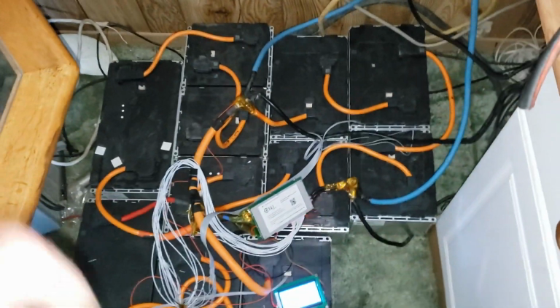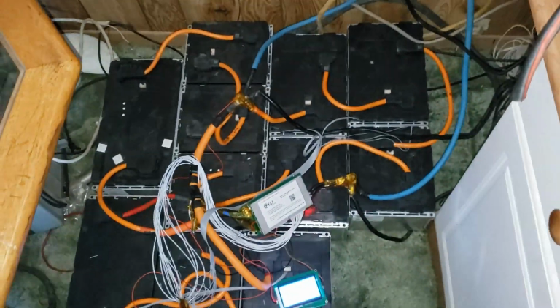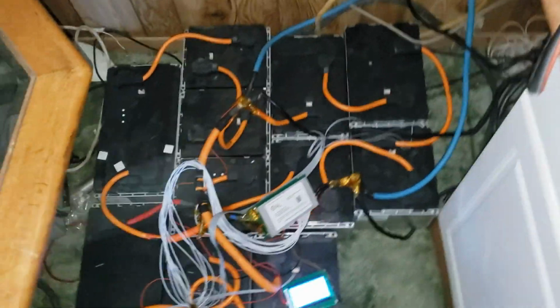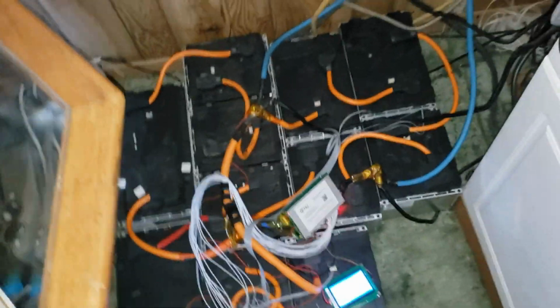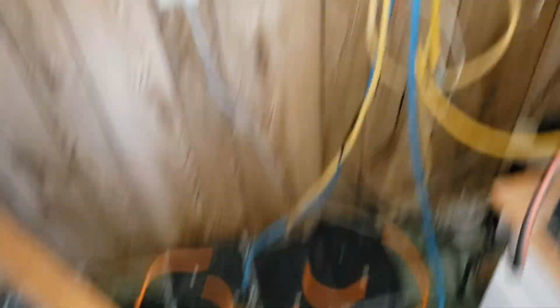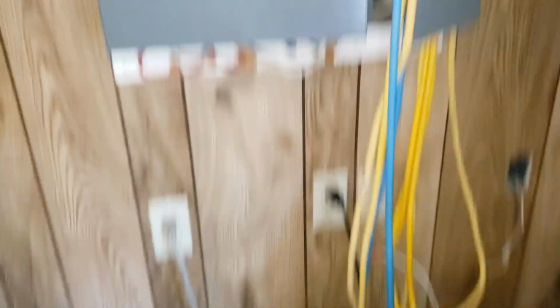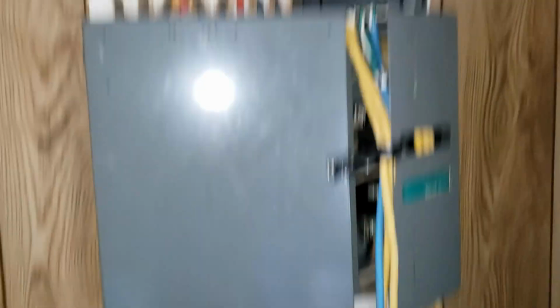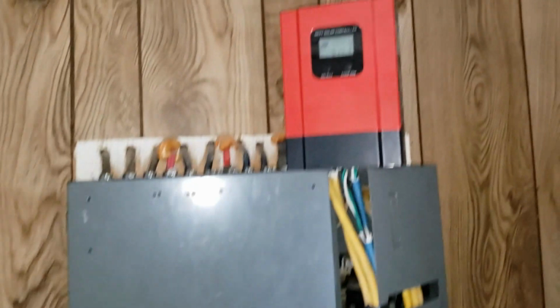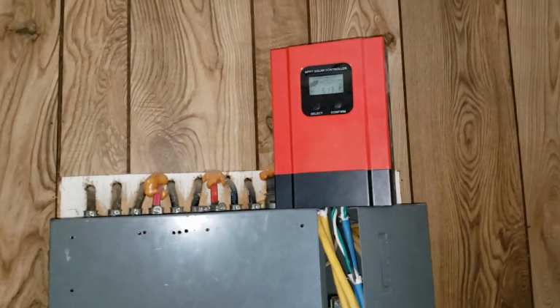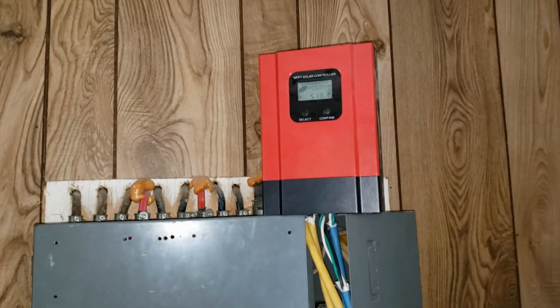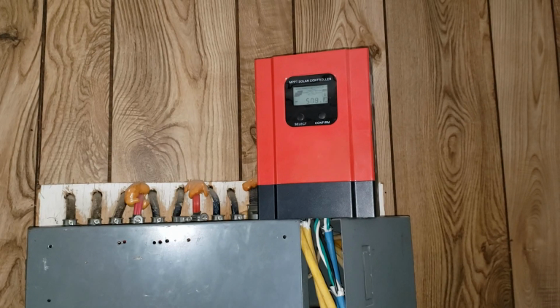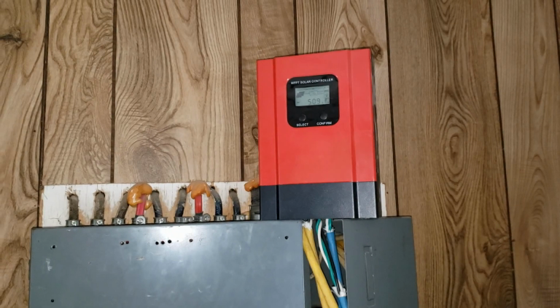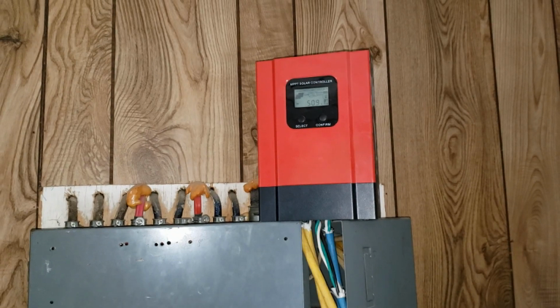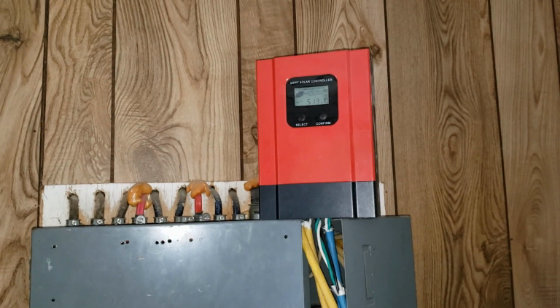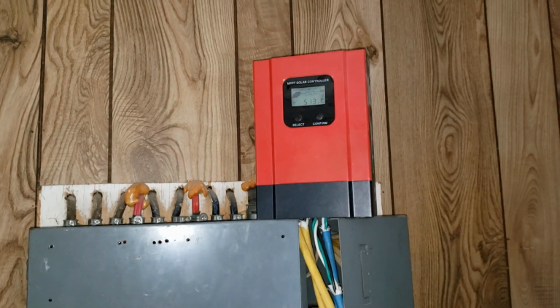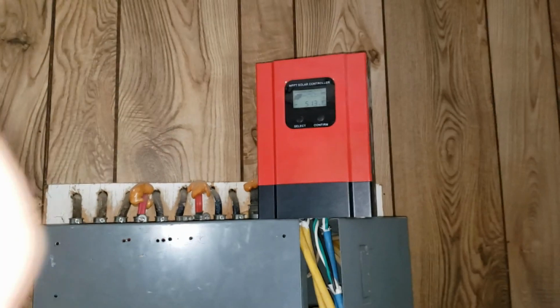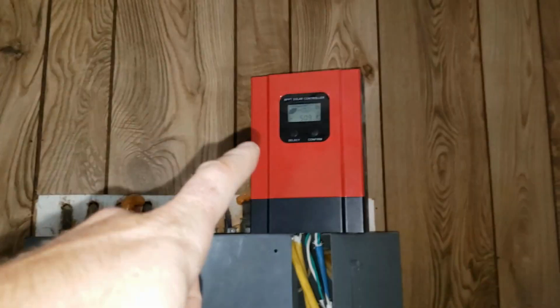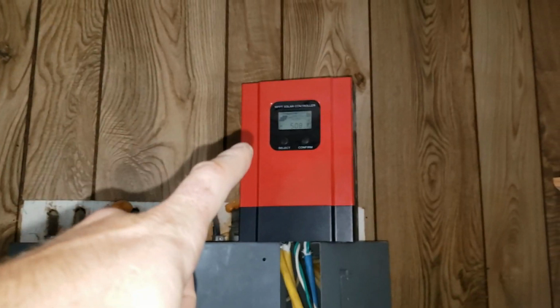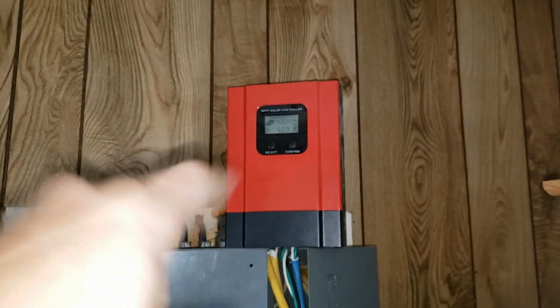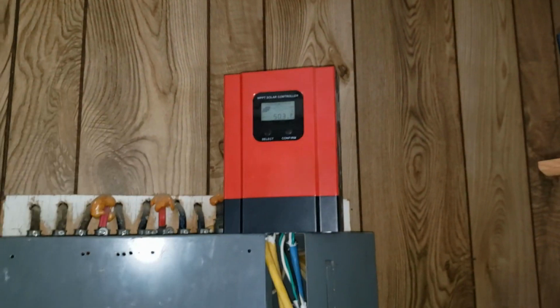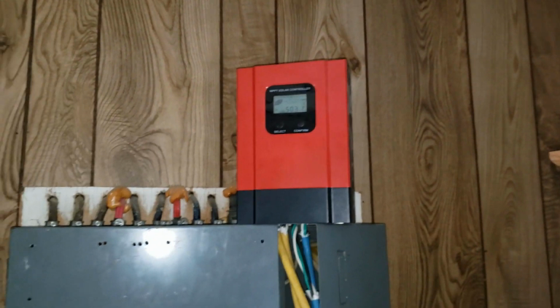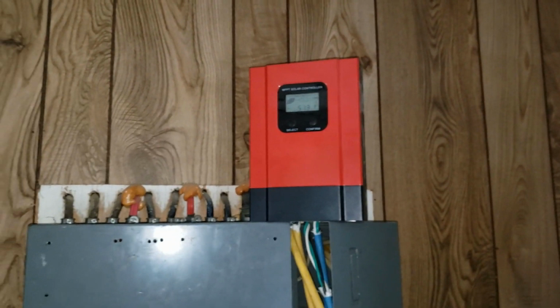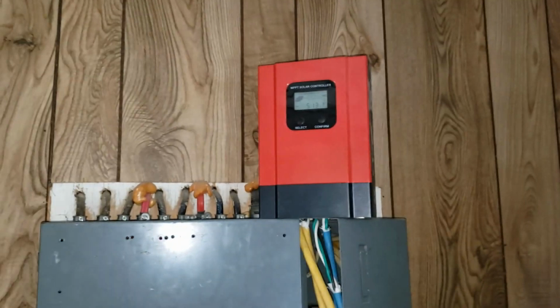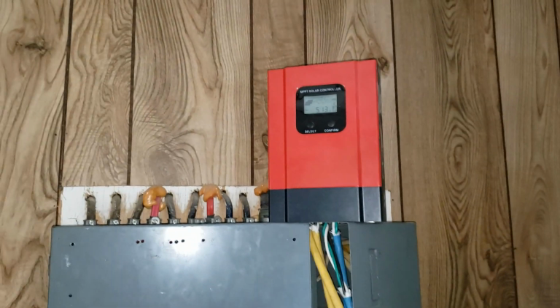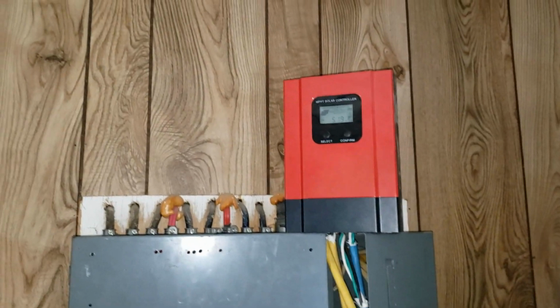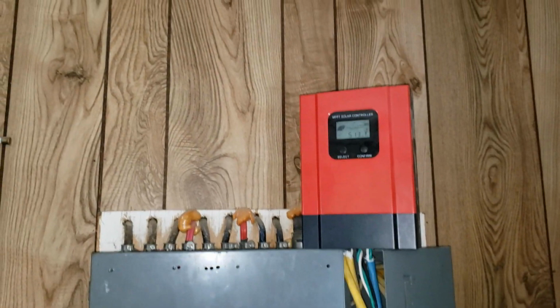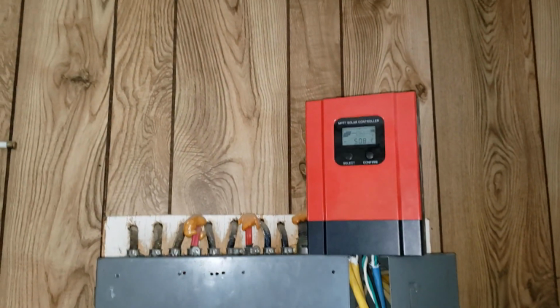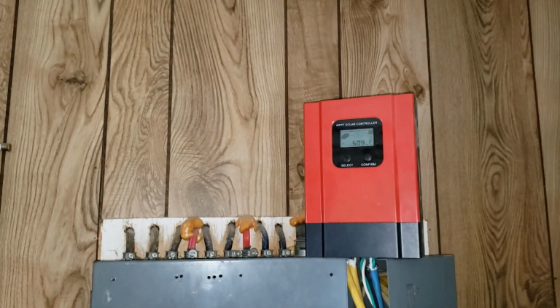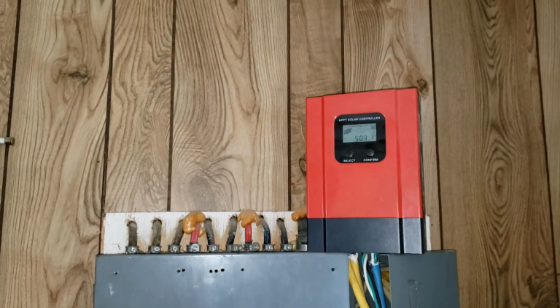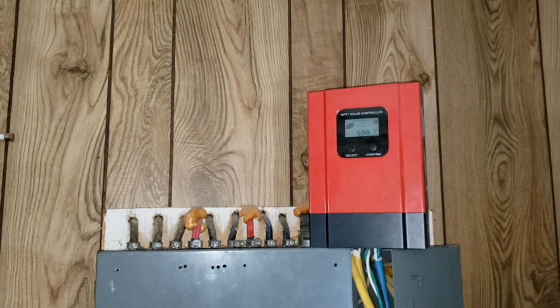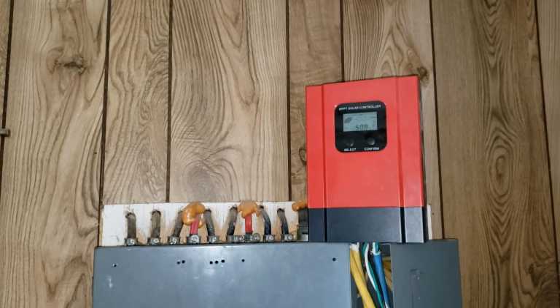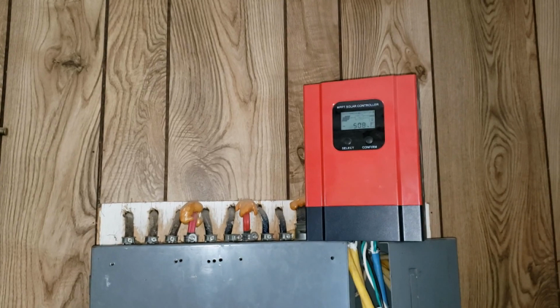Works pretty good. Look at that — we got up to 500 watts there. It hits up to 1500 watts. Yeah, it's just the update.